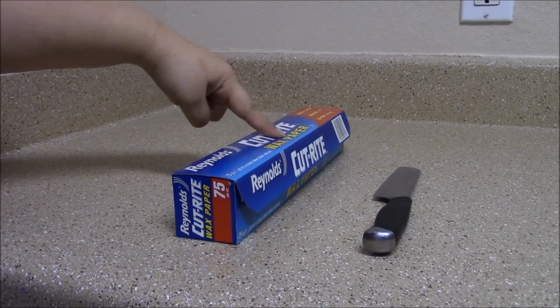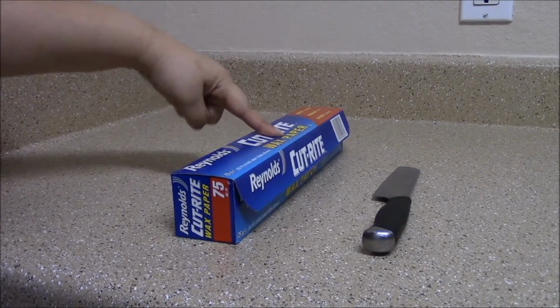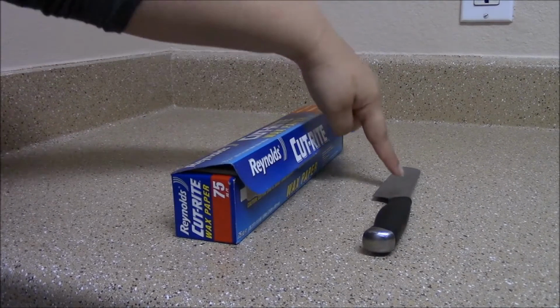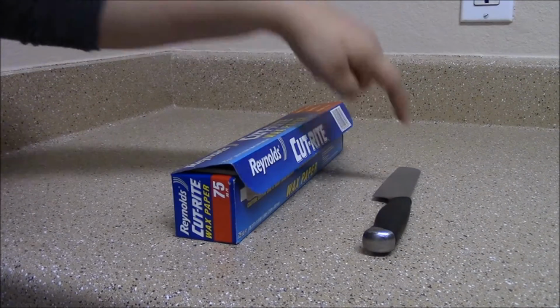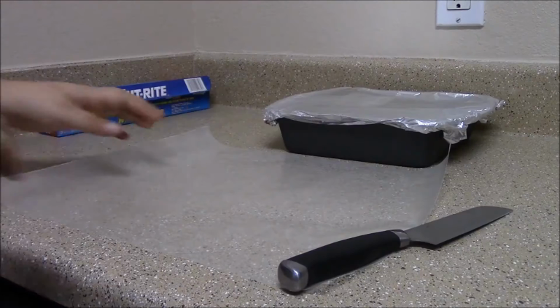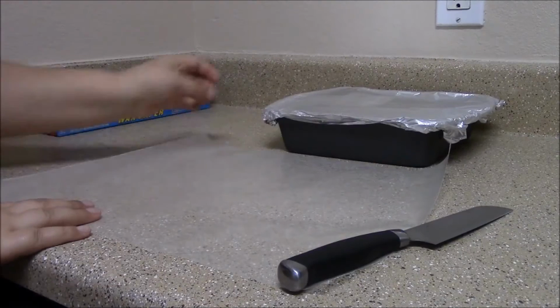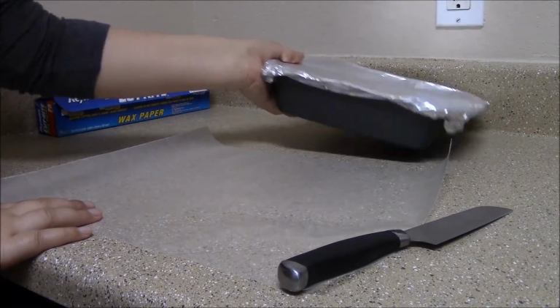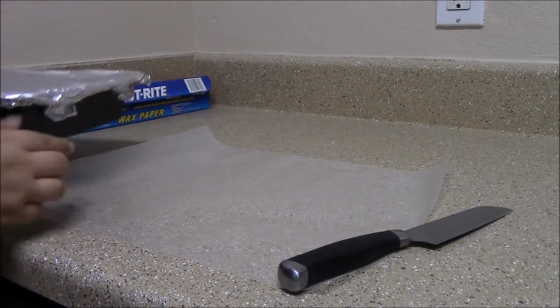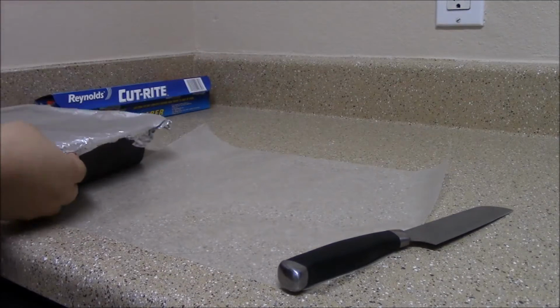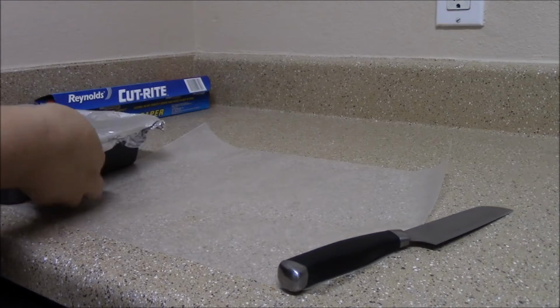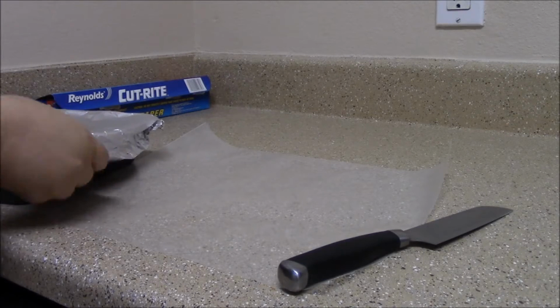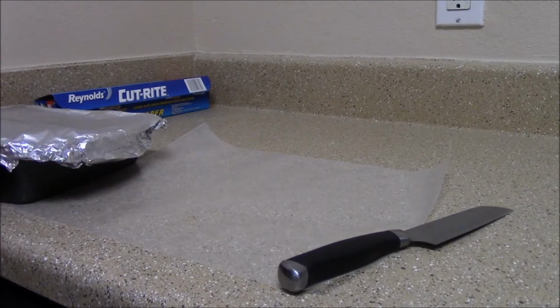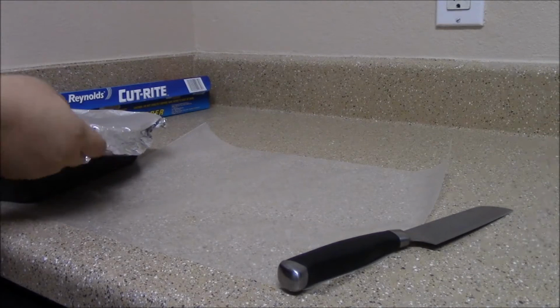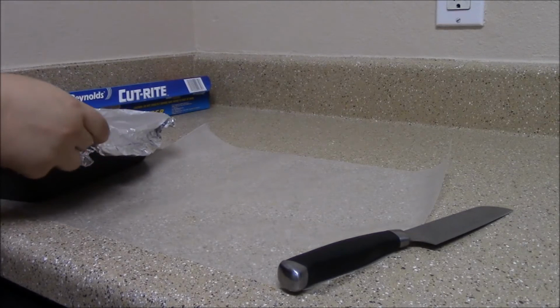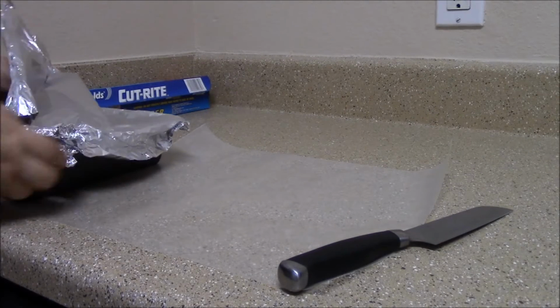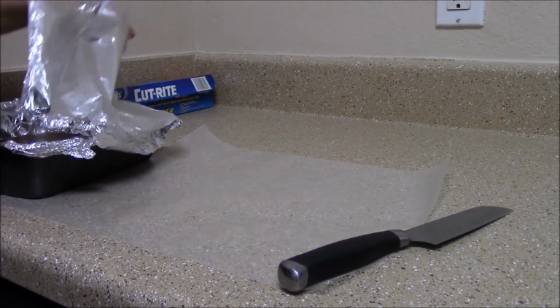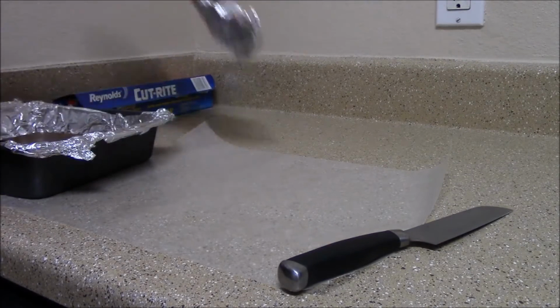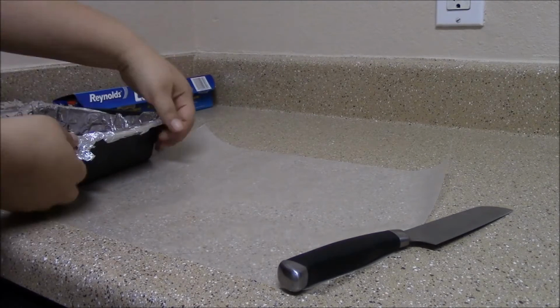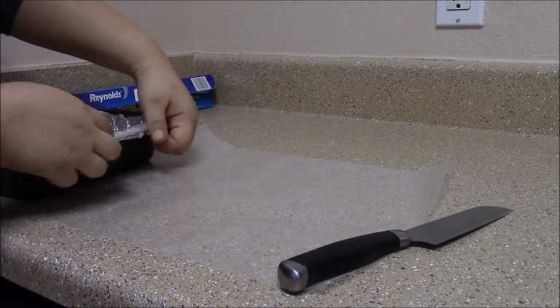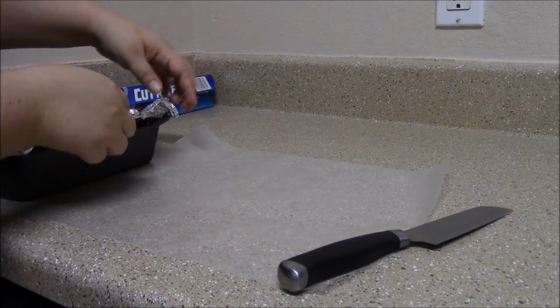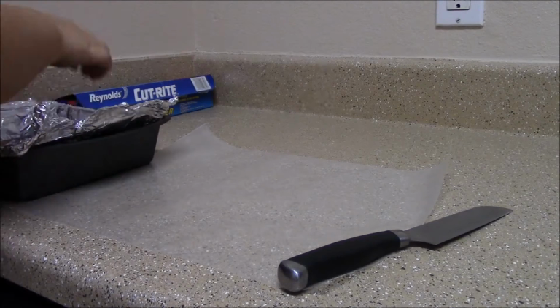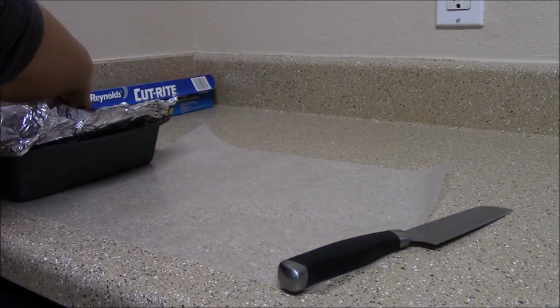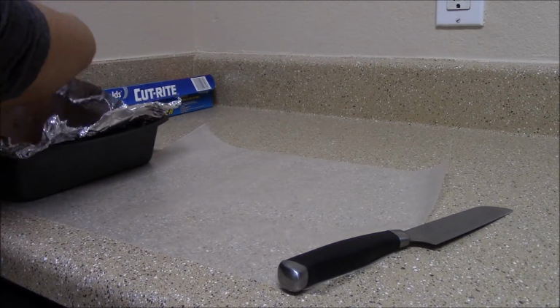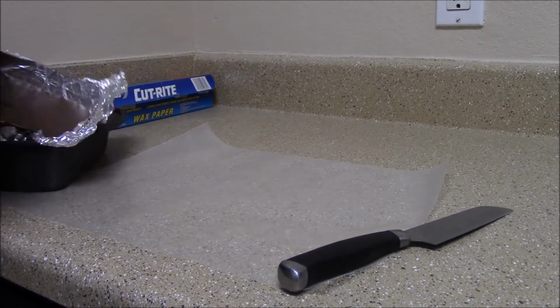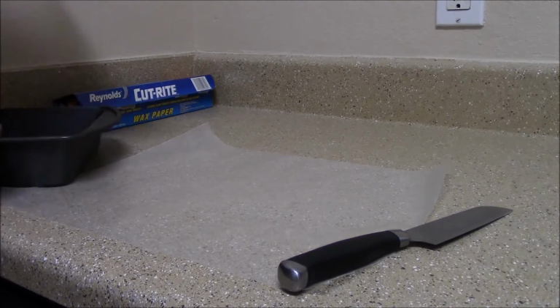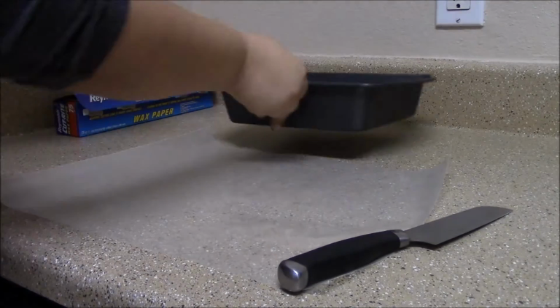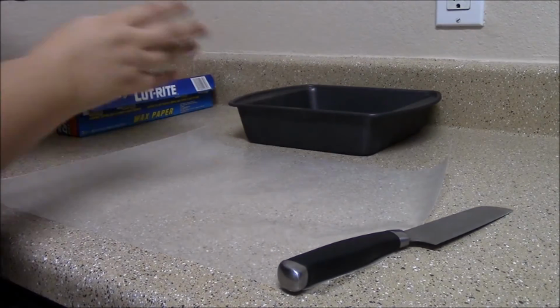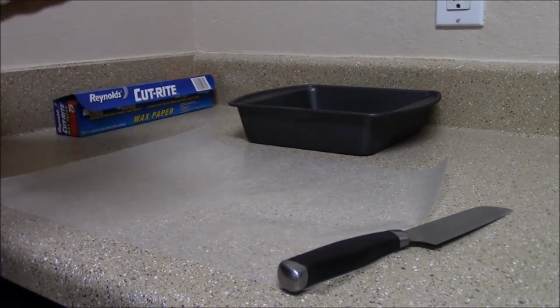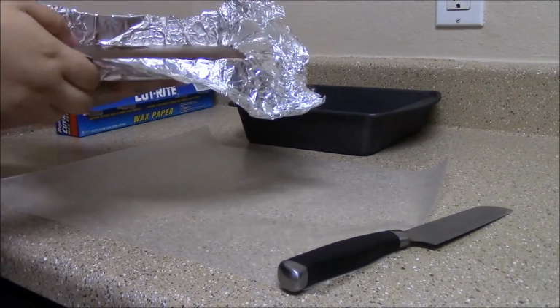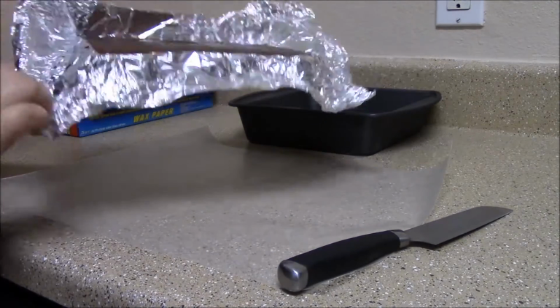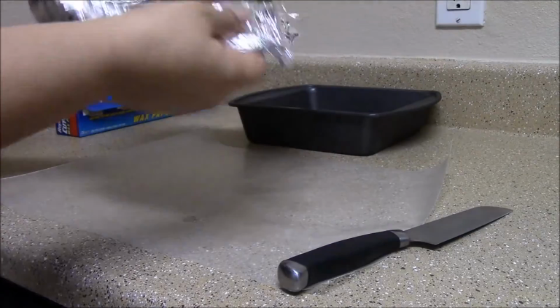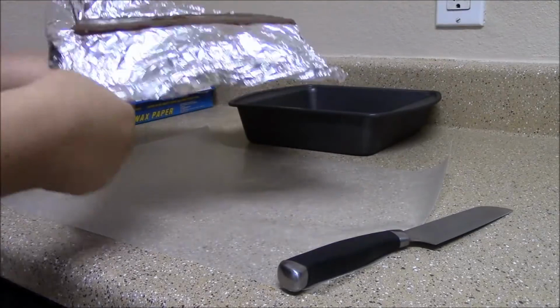To cut the fudge, you'll need wax paper and a knife. With the wax paper on the counter, uncover the fudge. Take the fudge out of the pan, fold back the foil, and place on wax paper.